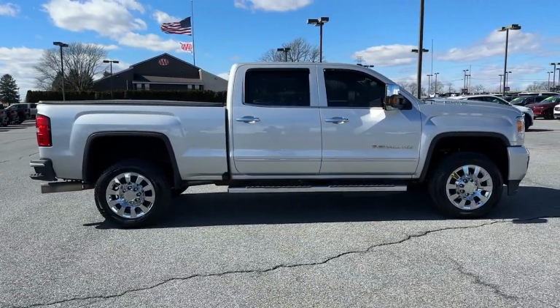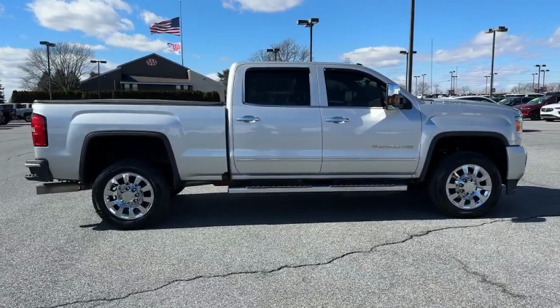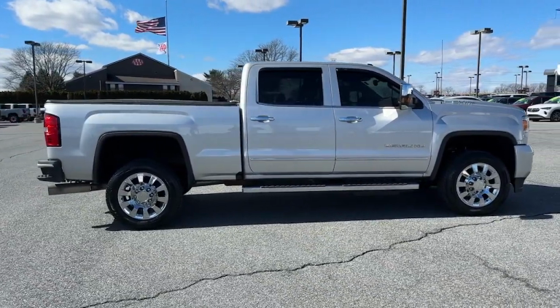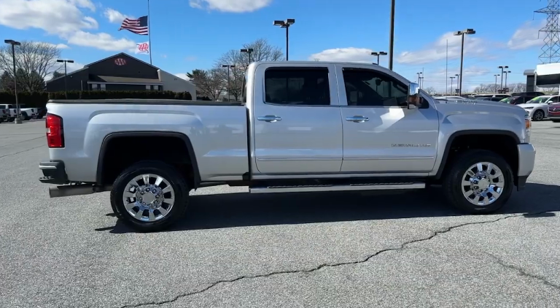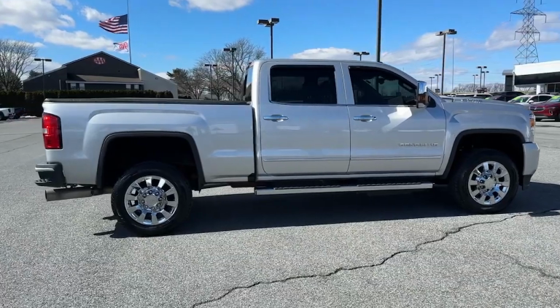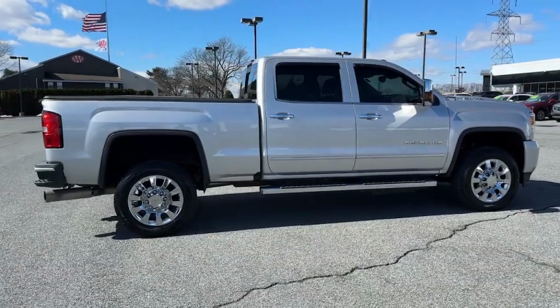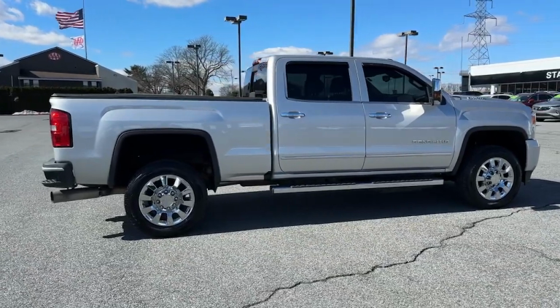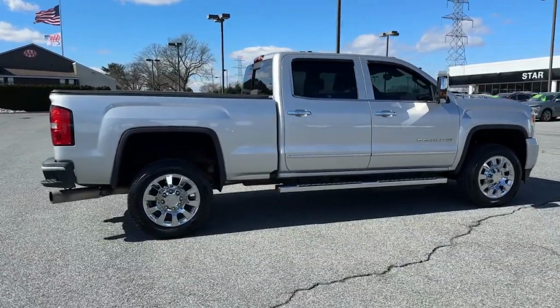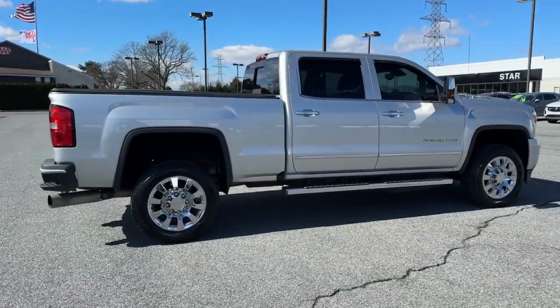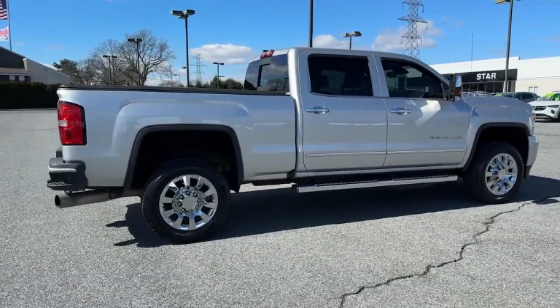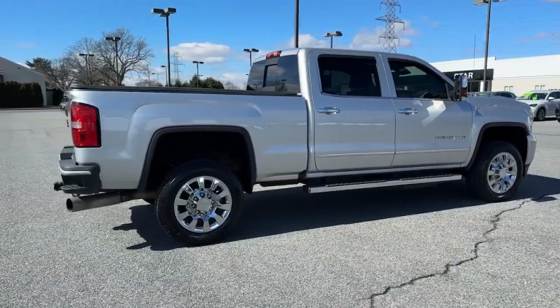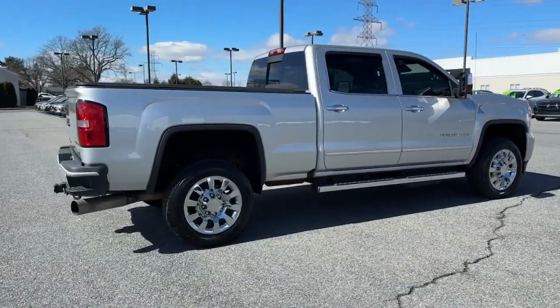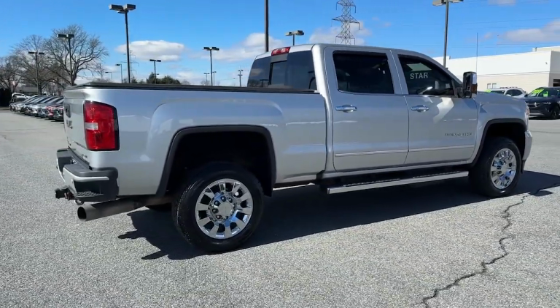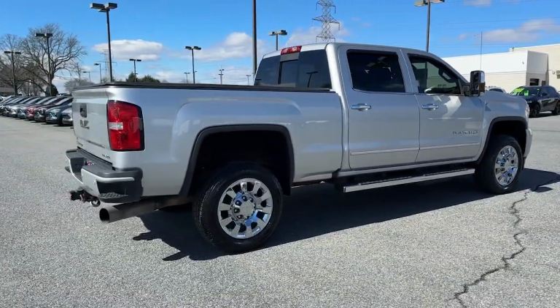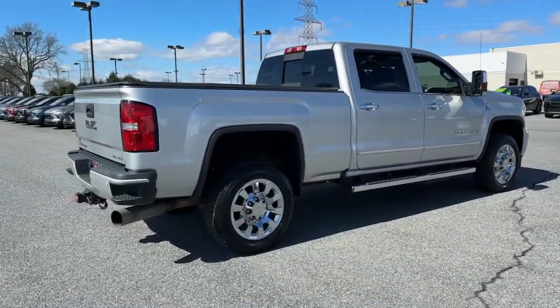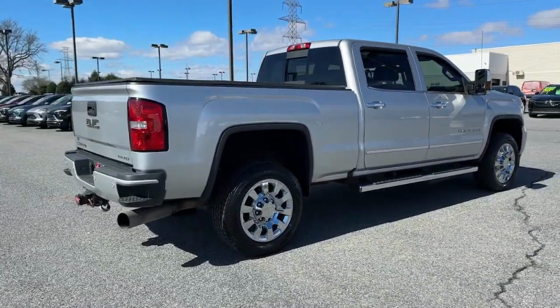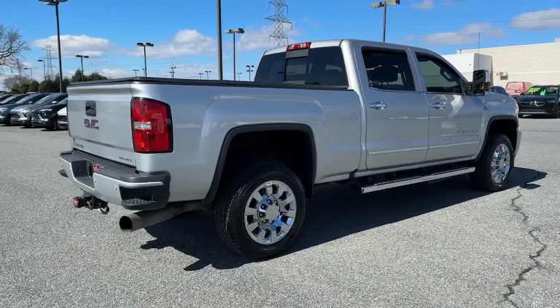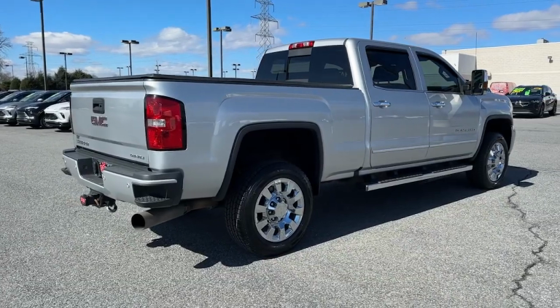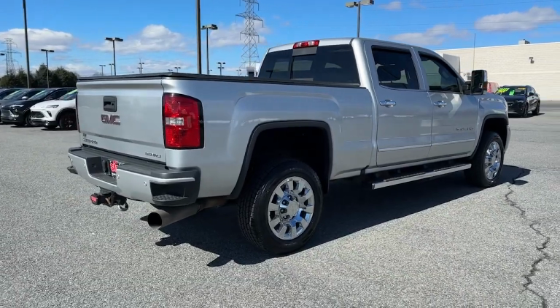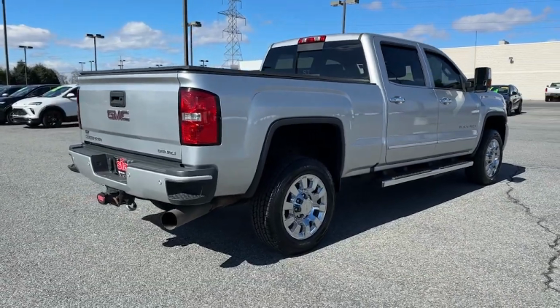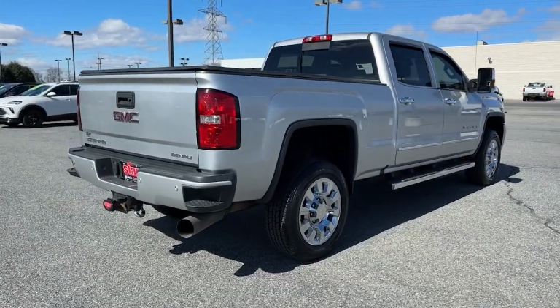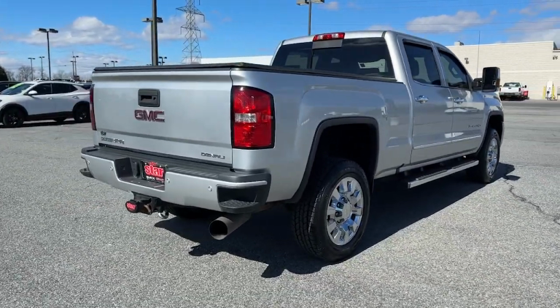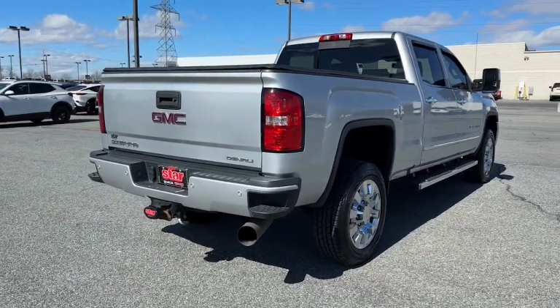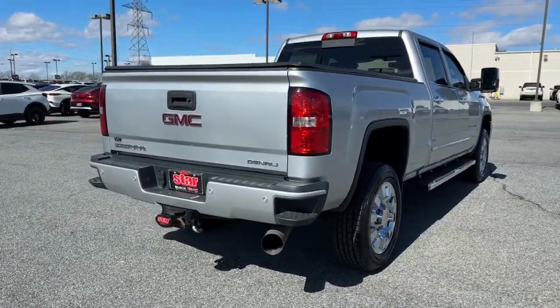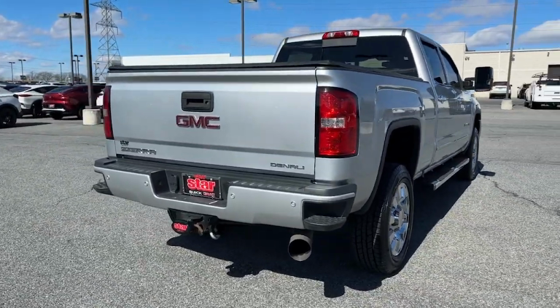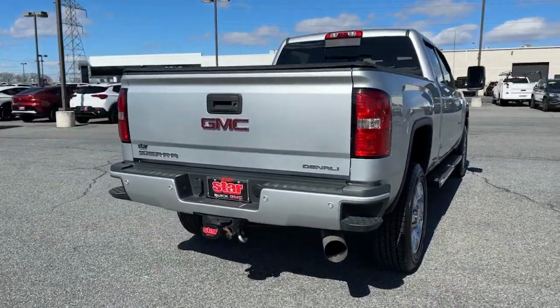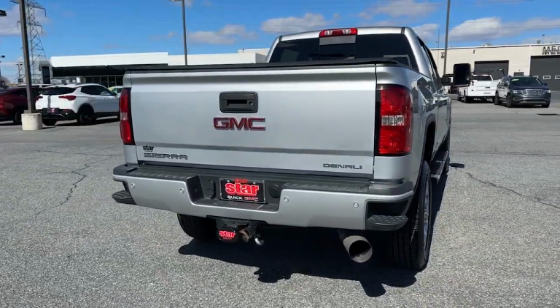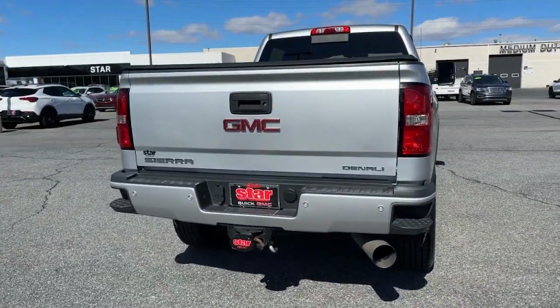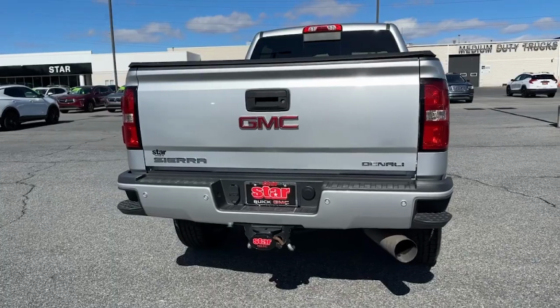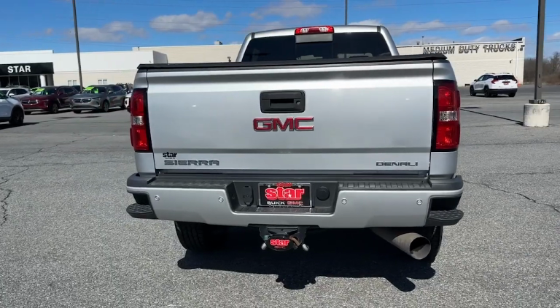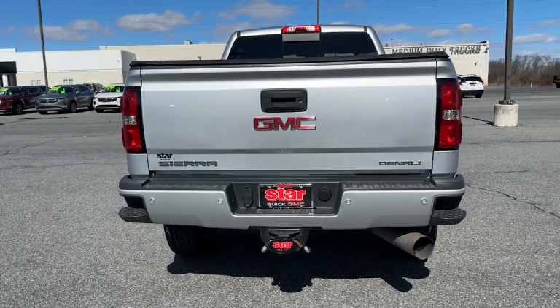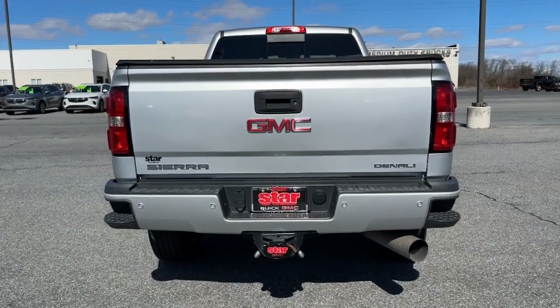Optional features like all-wheel drive and driver assist safety tech, and a quiet, spacious cabin with standard touchscreen infotainment and smartphone integration. There's no confidence like heavy-duty confidence.